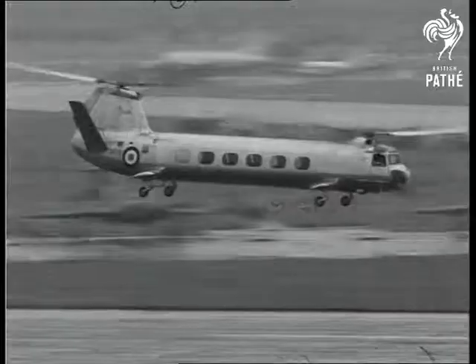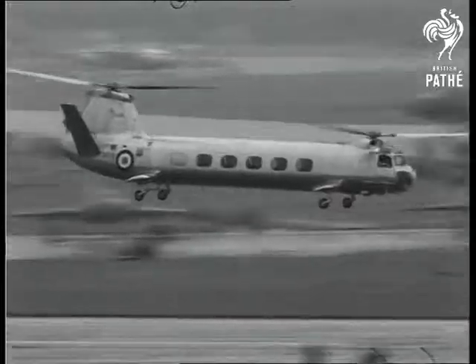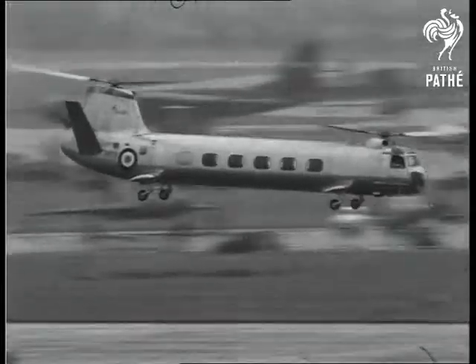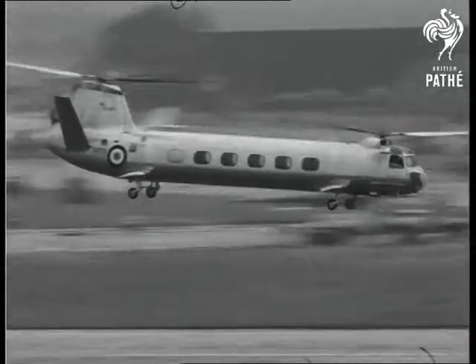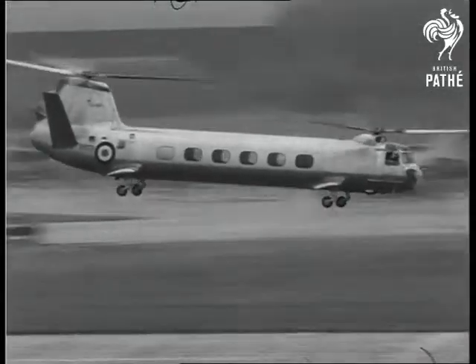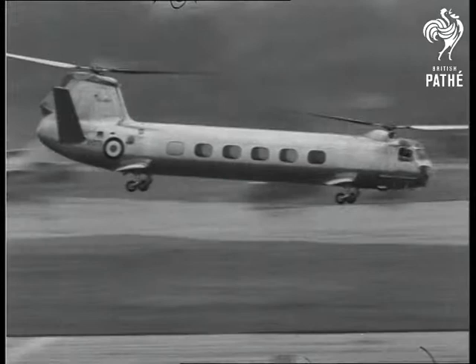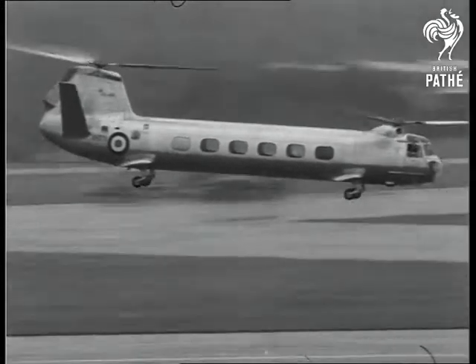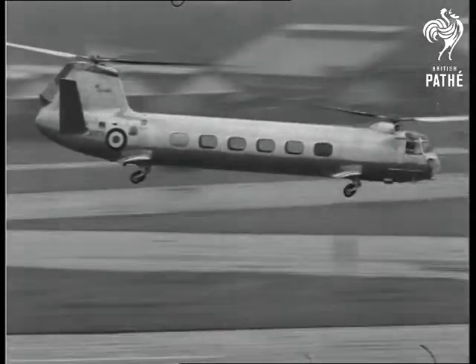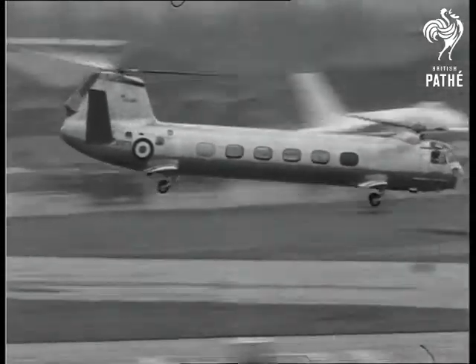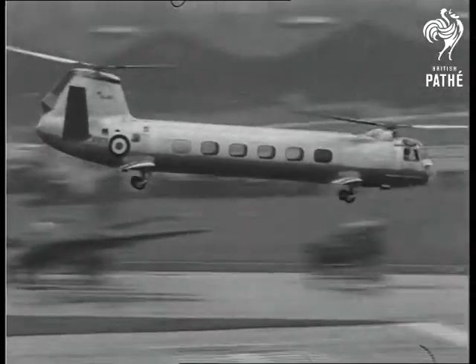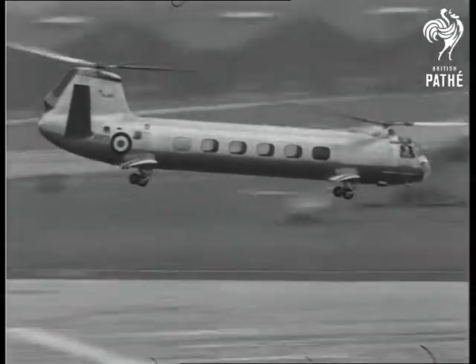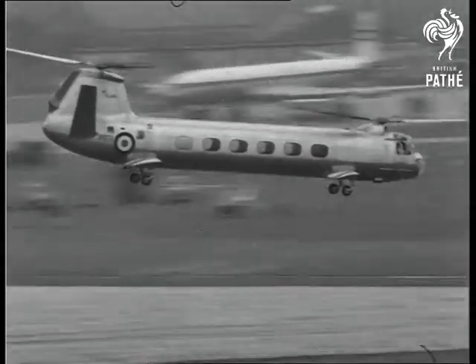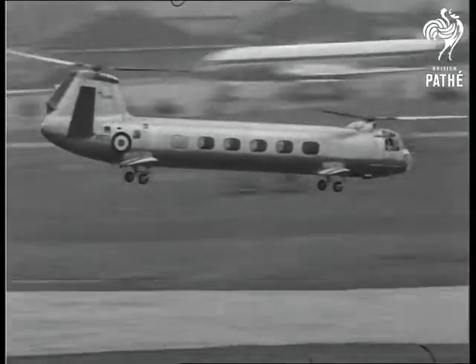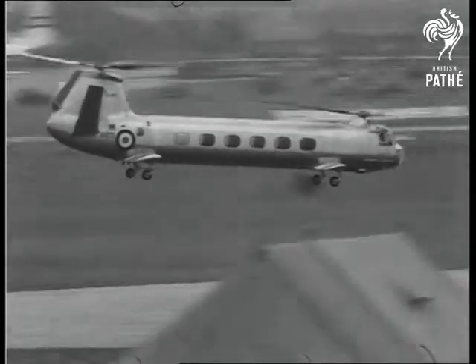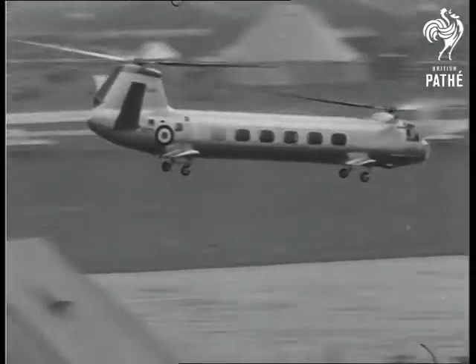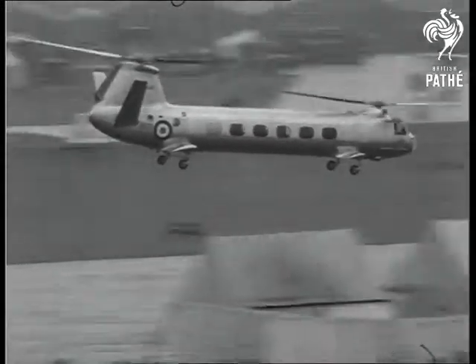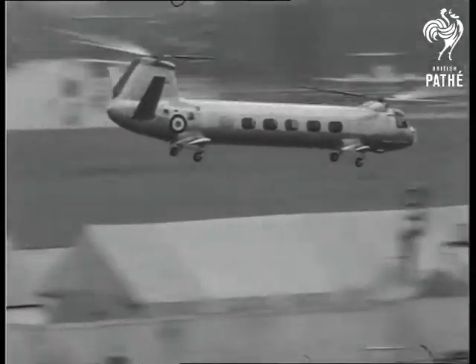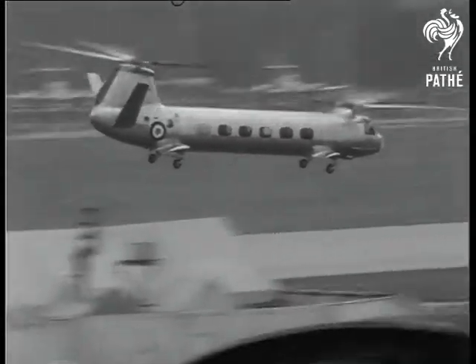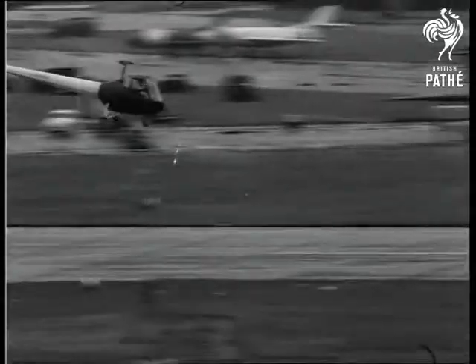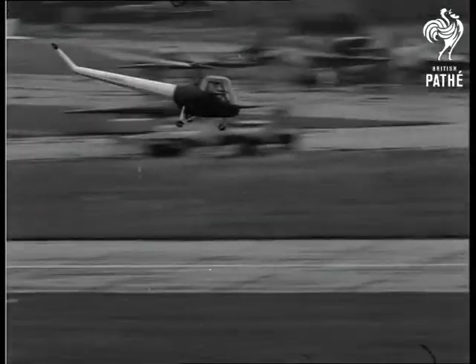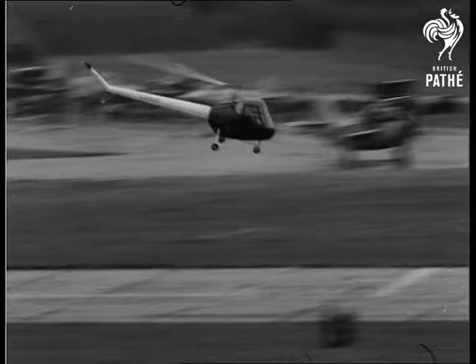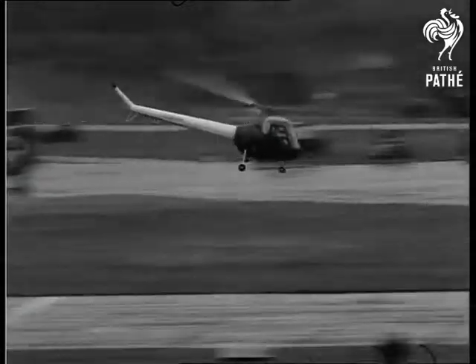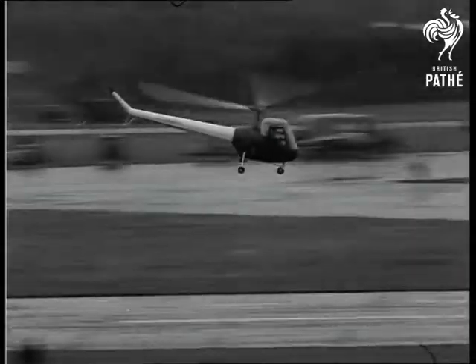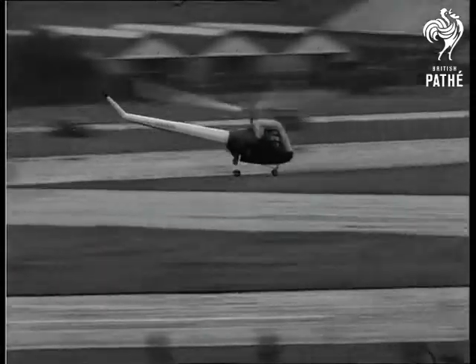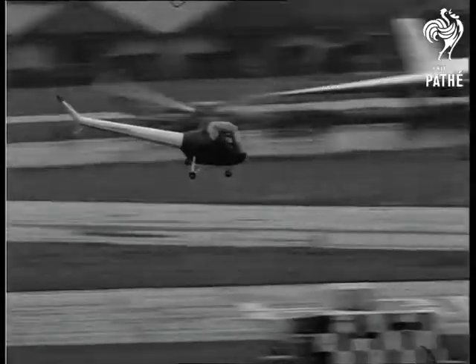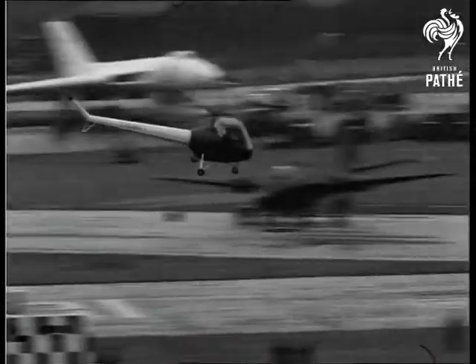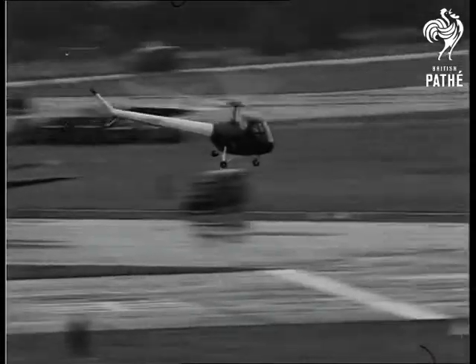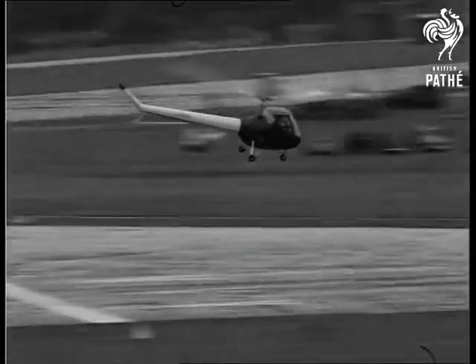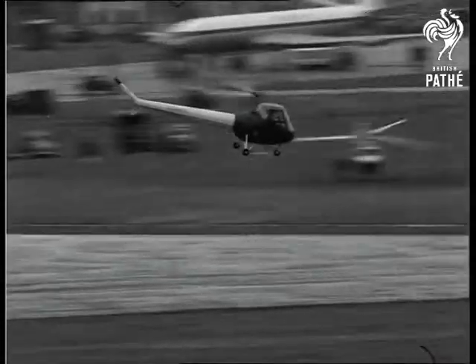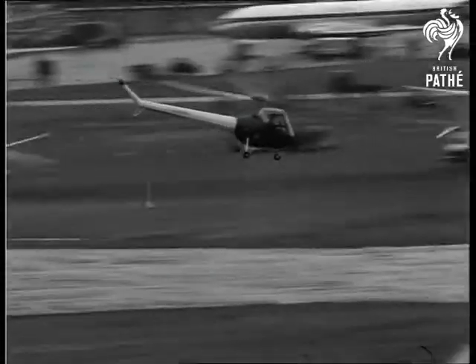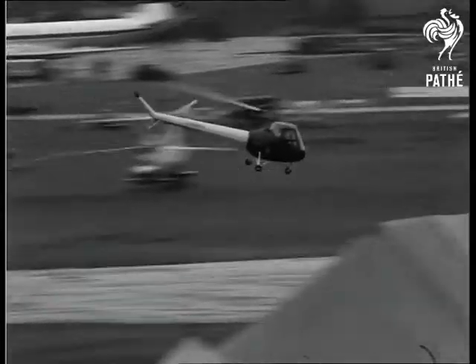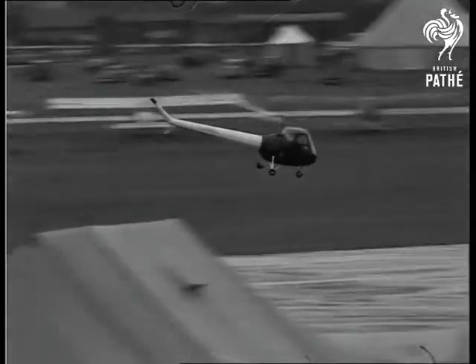Now for the helicopters. This is the Bristol 173 — about 100 are on order for the Air Force and the Navy. Now the tiny Skeeter, which has a normal endurance of about three hours. It's a two-seater.